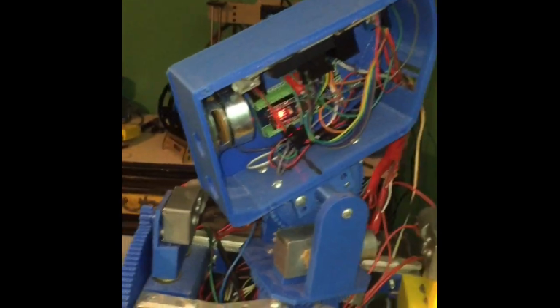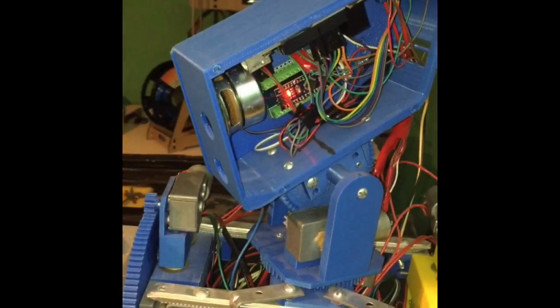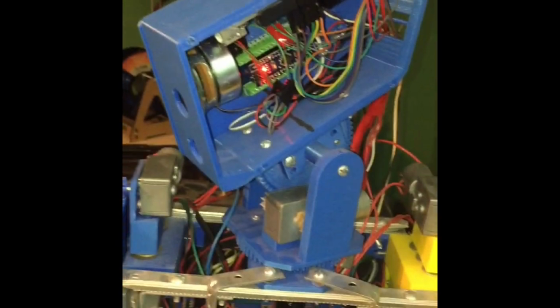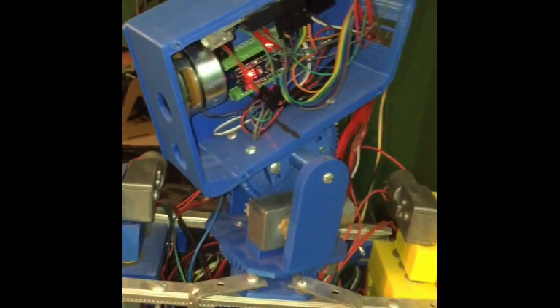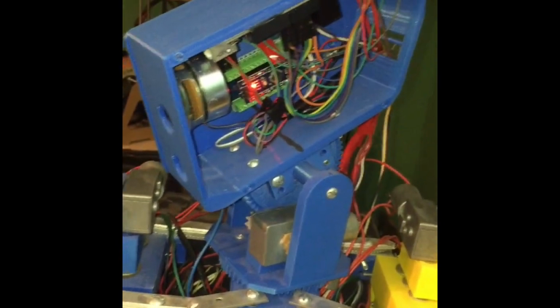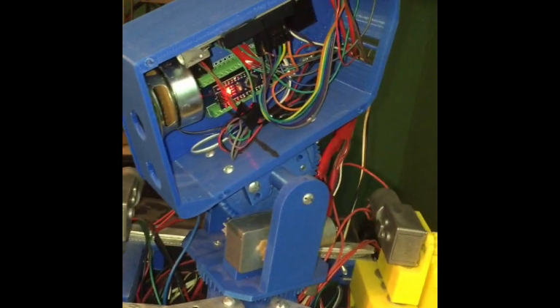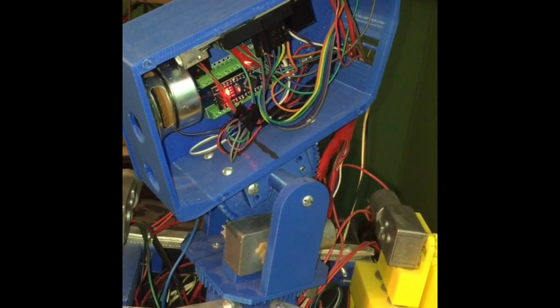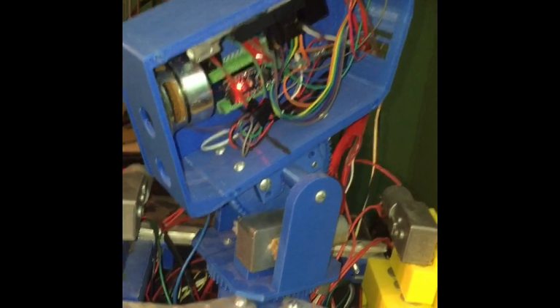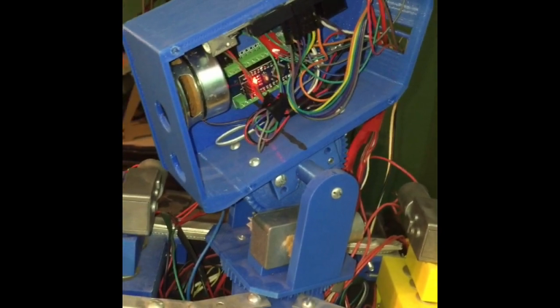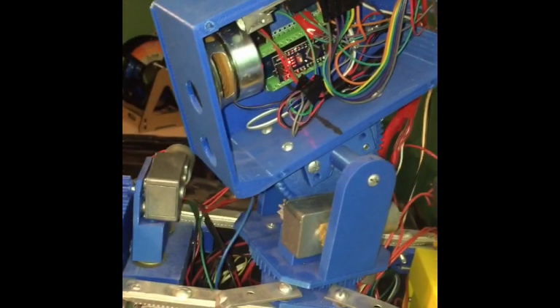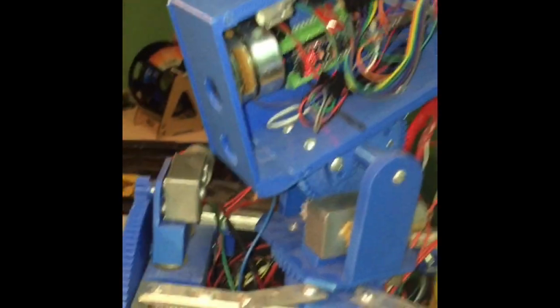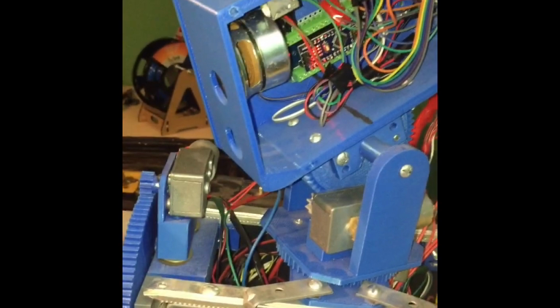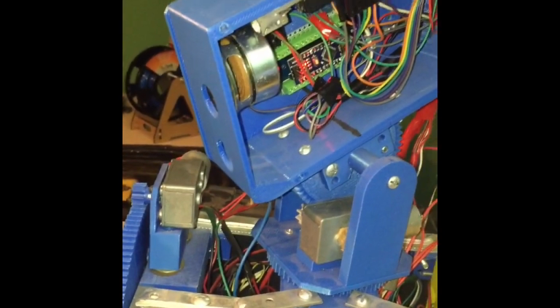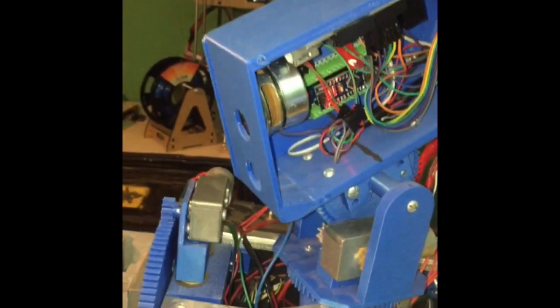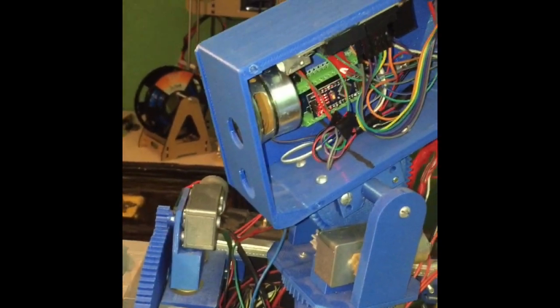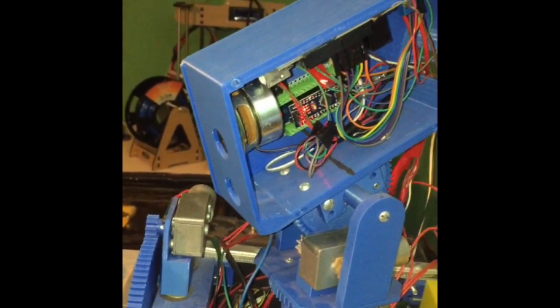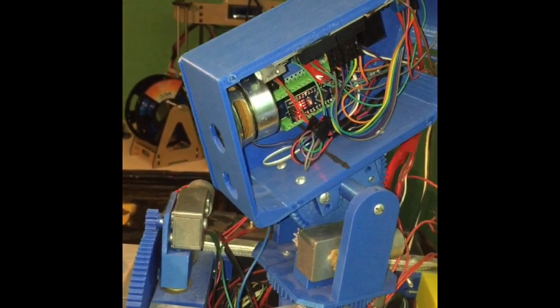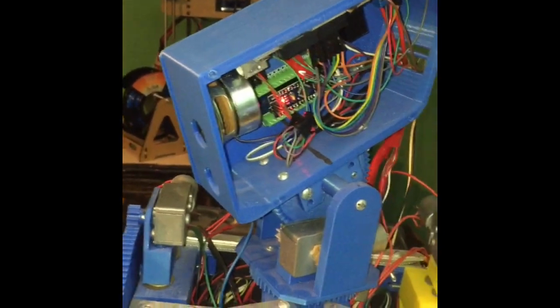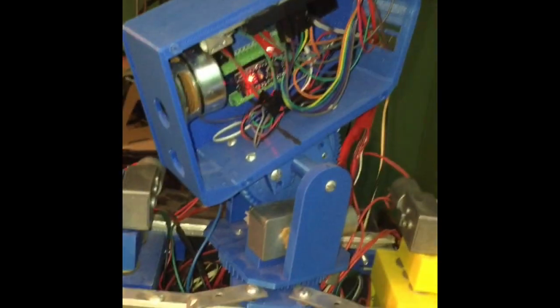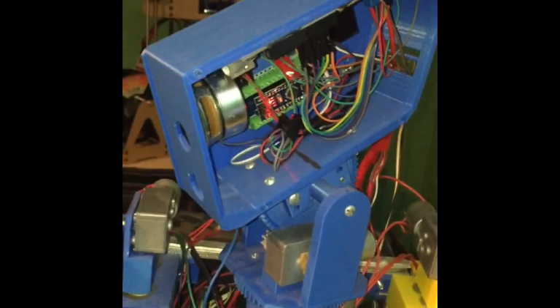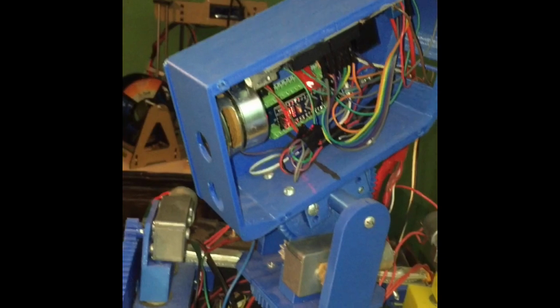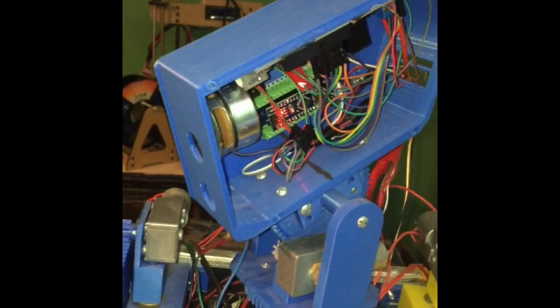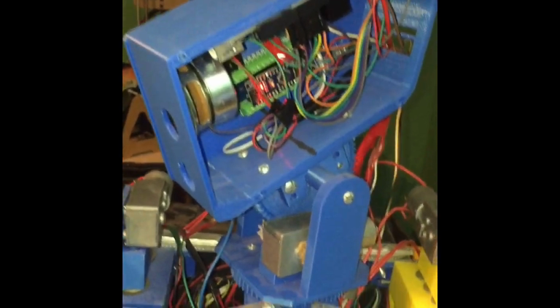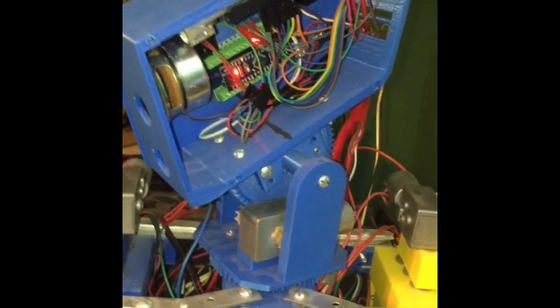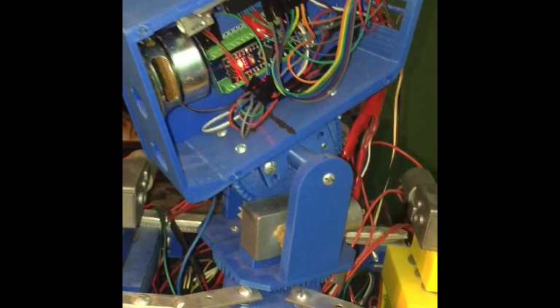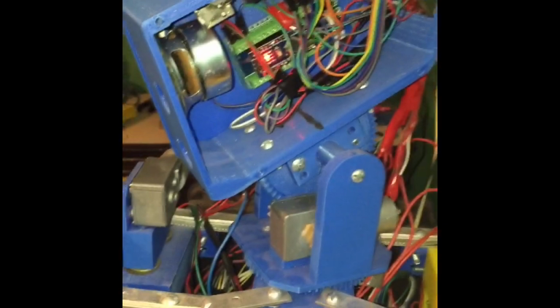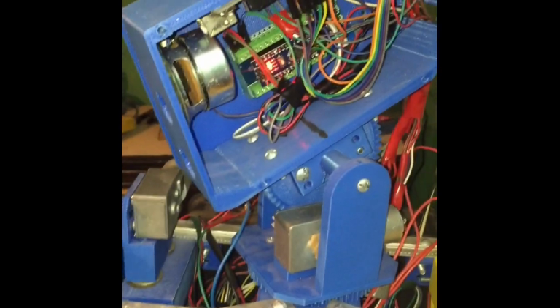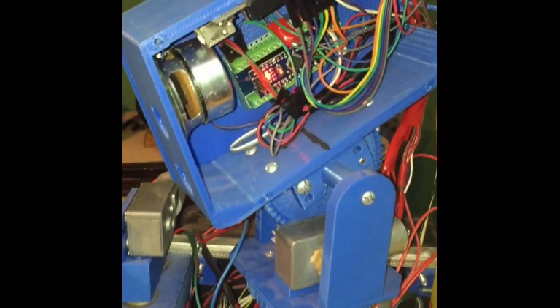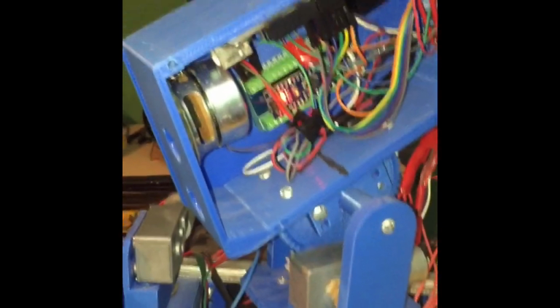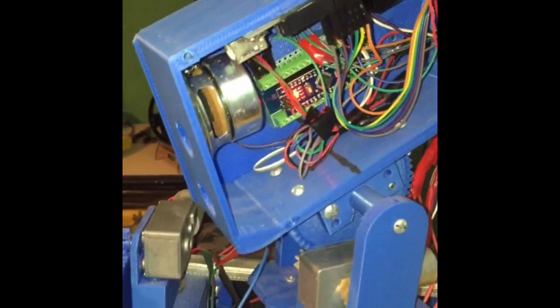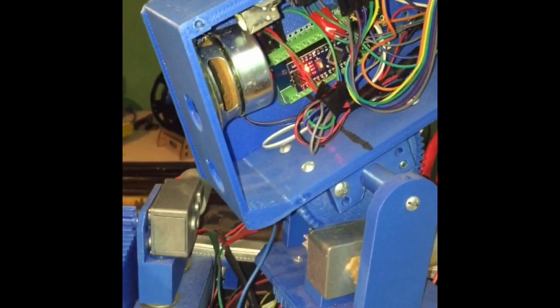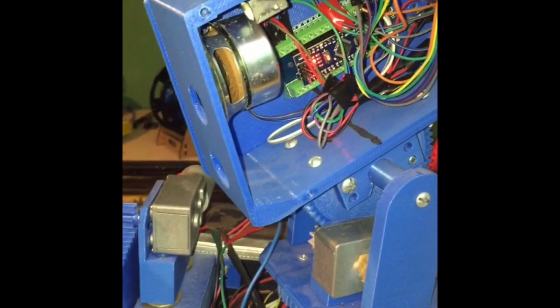I was able to cycle through different words. There are about a thousand words I can choose from, and a lot of them are military terms and engineering terms. I just went with something quick and basic.